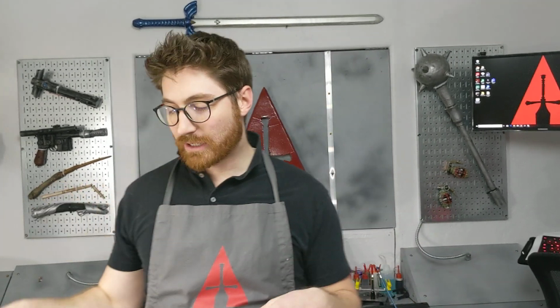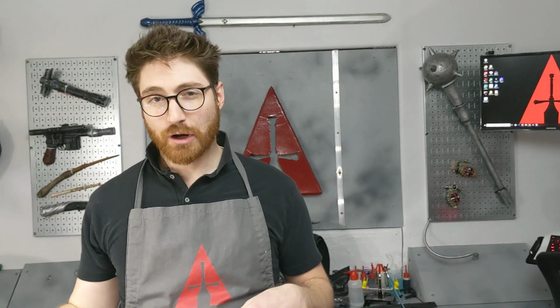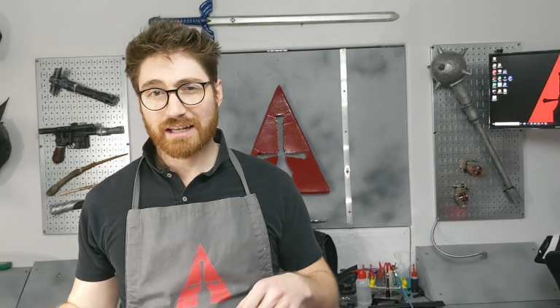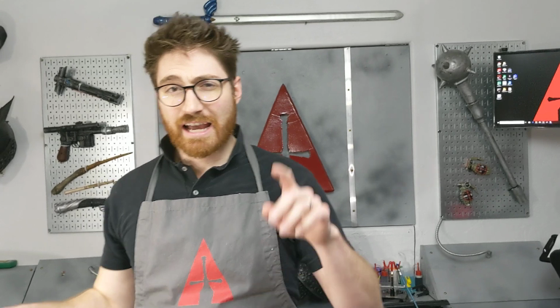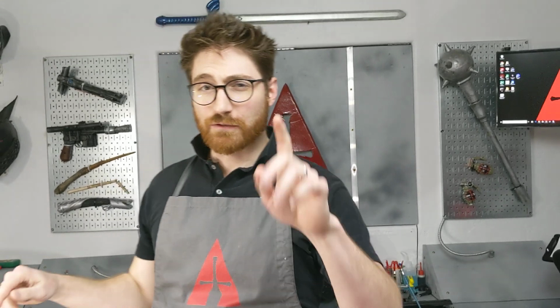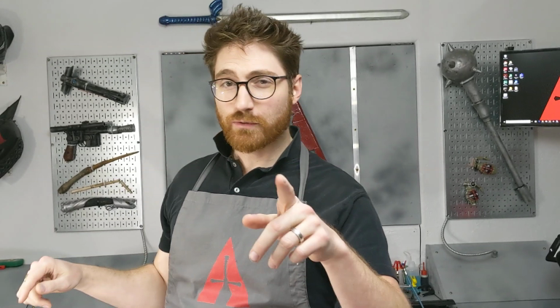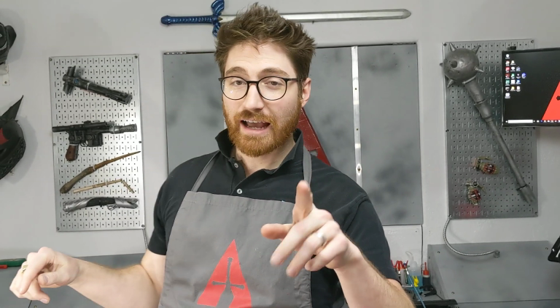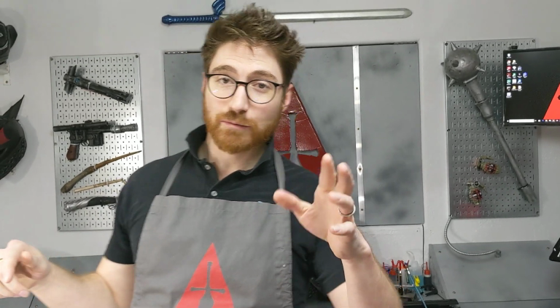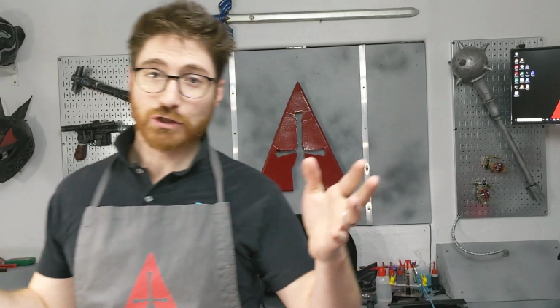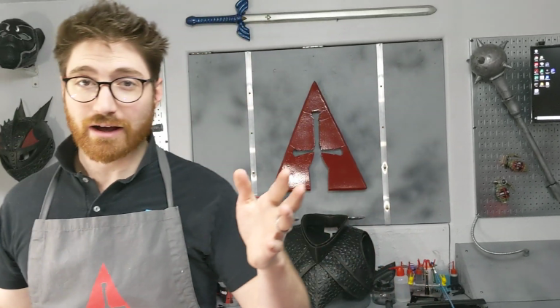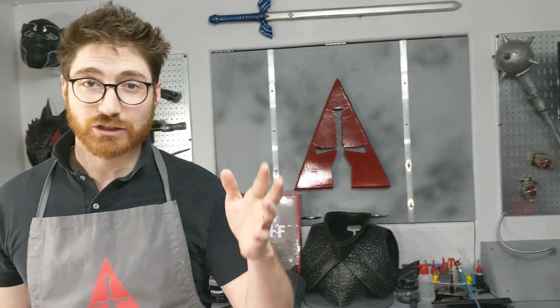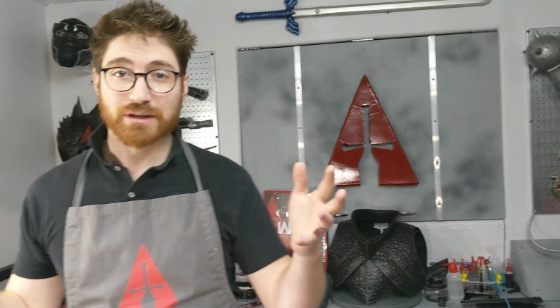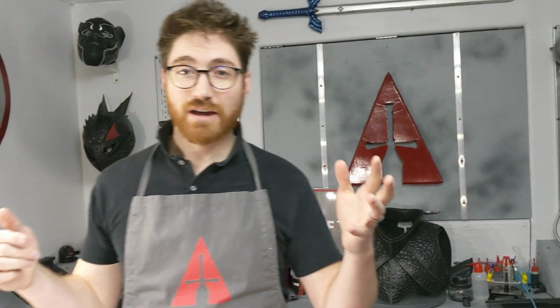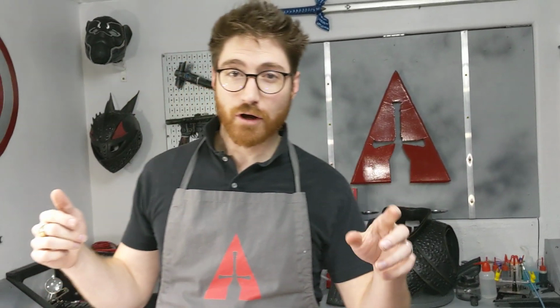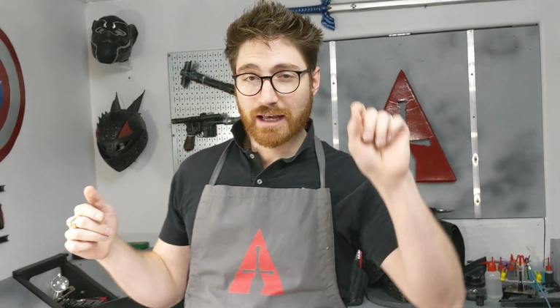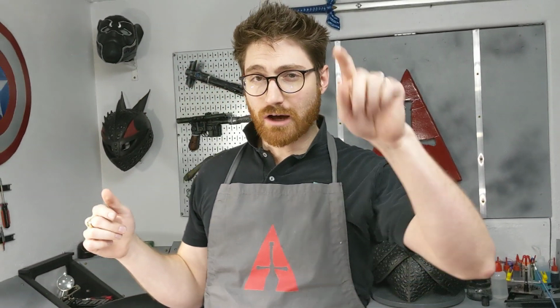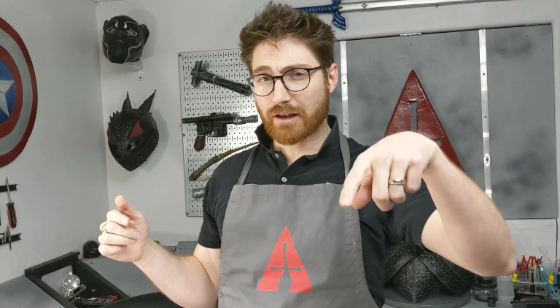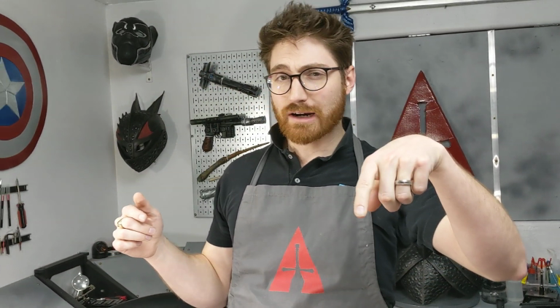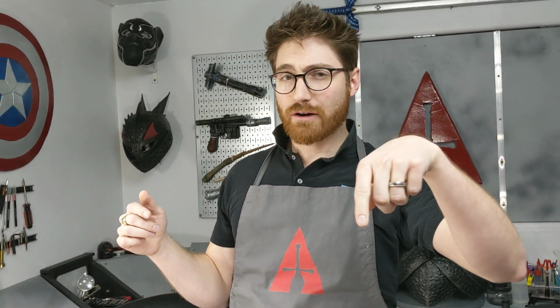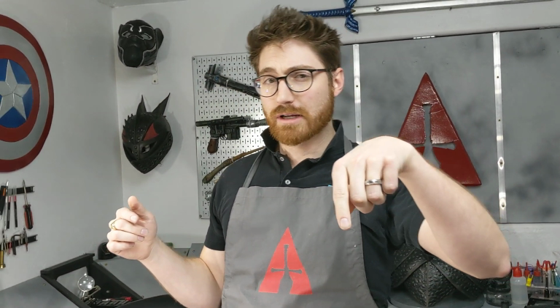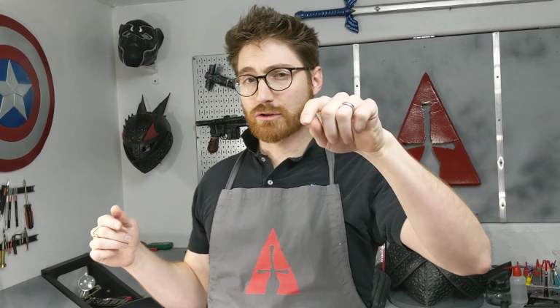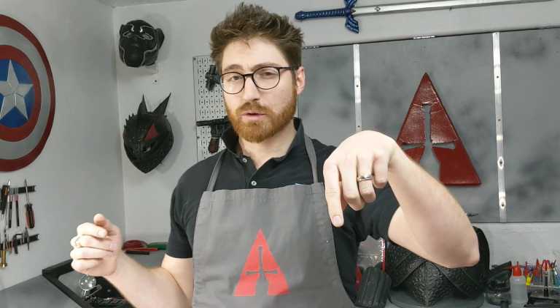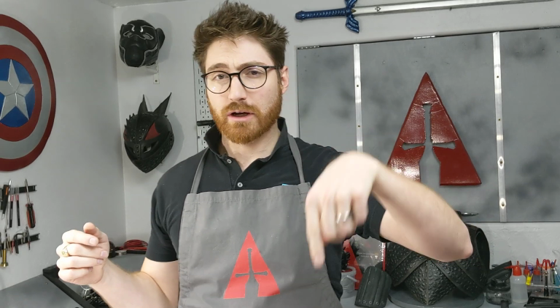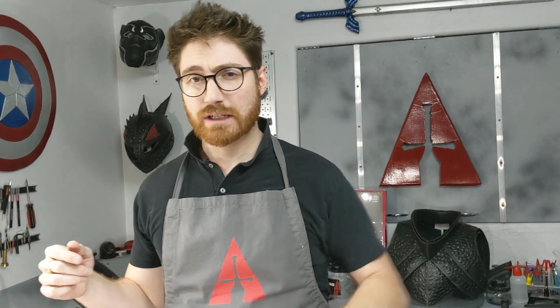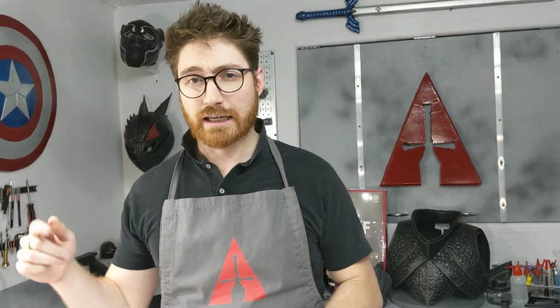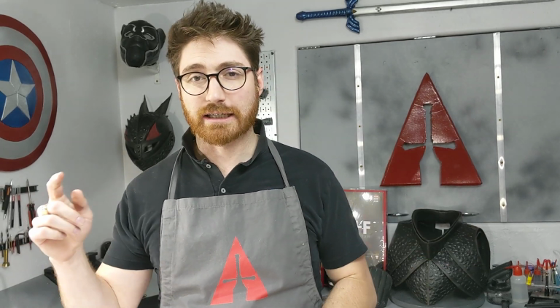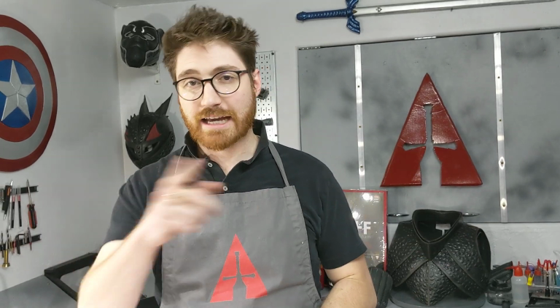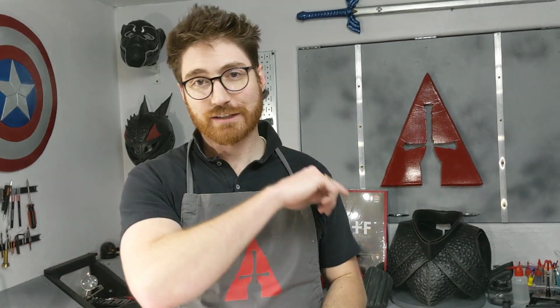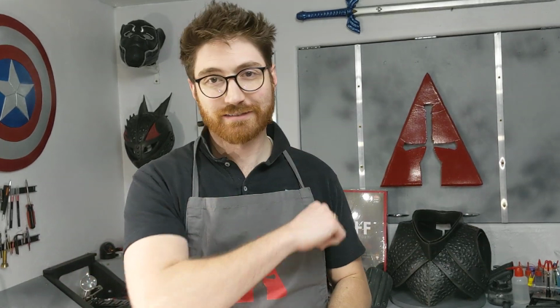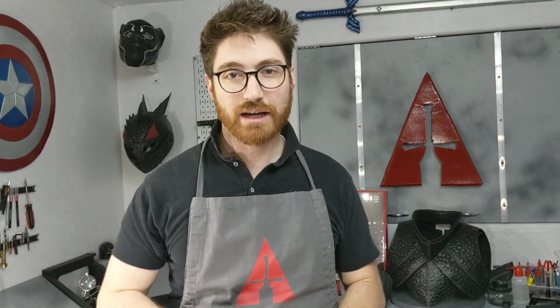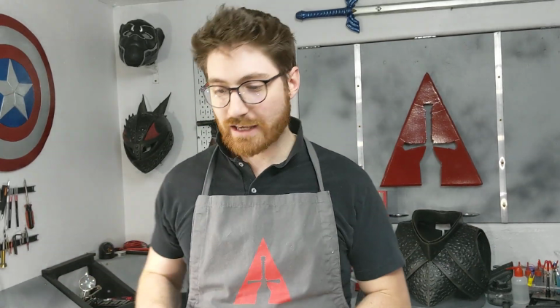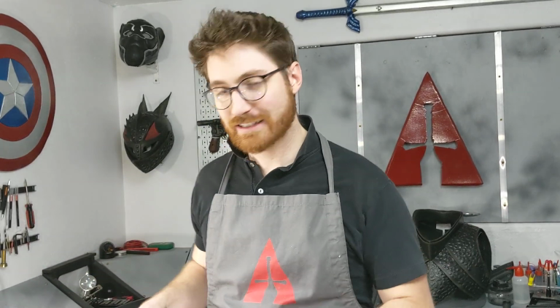Let's go ahead and jump in. If you've had some questions about shaping EVA foam, comment right now in the description below and say yes - Y-E-S.